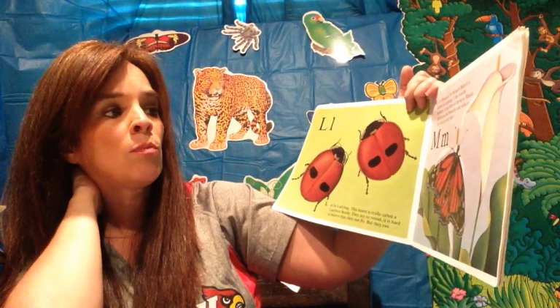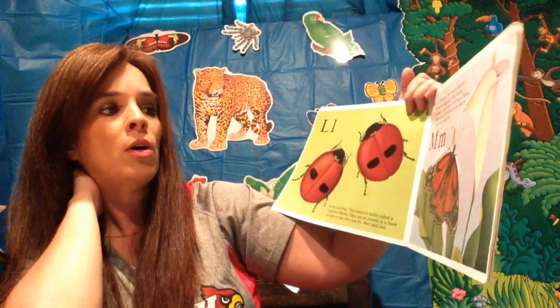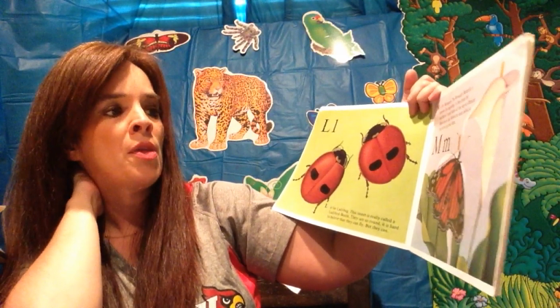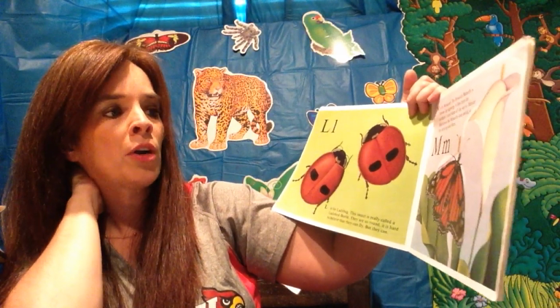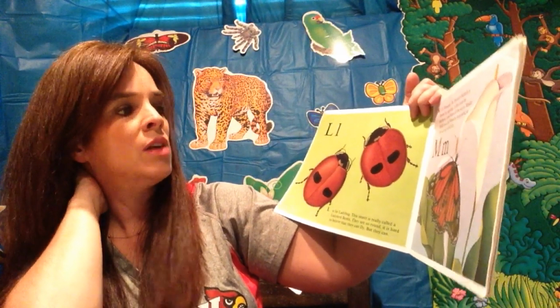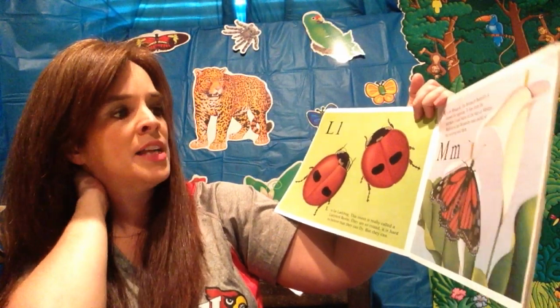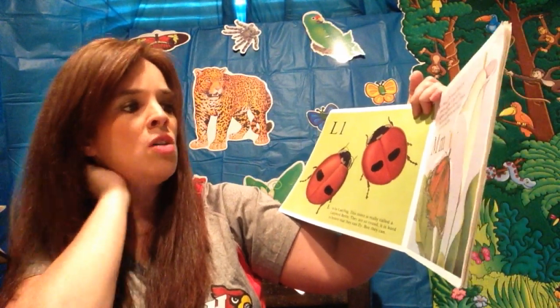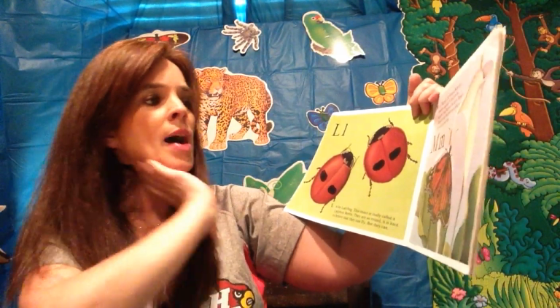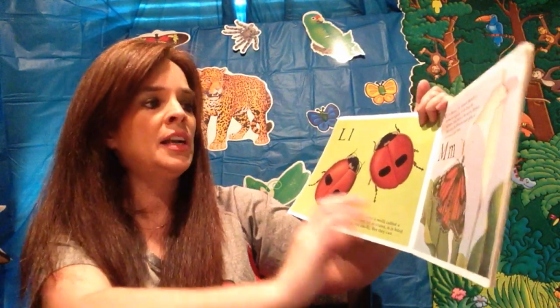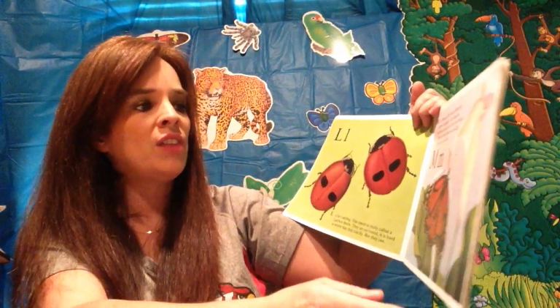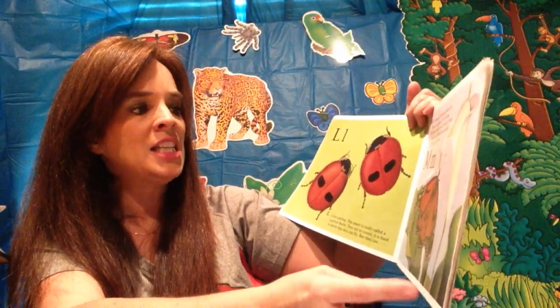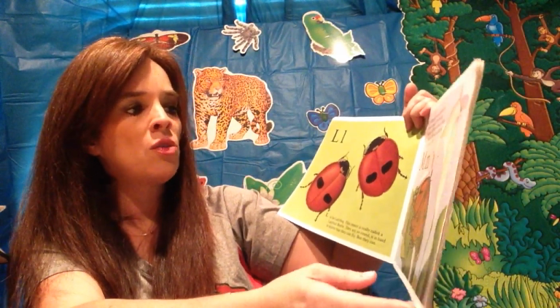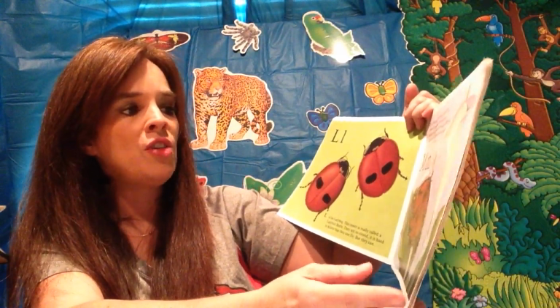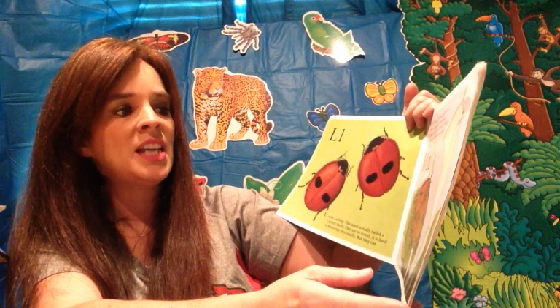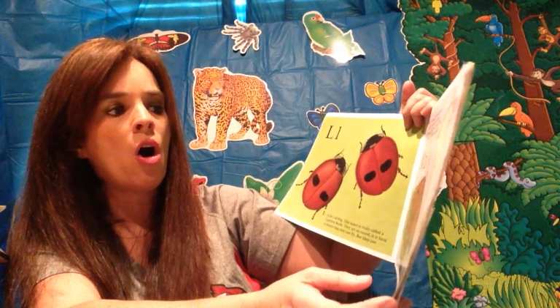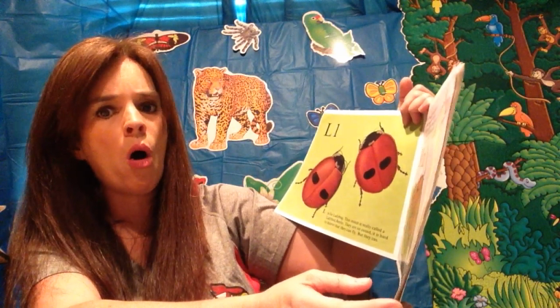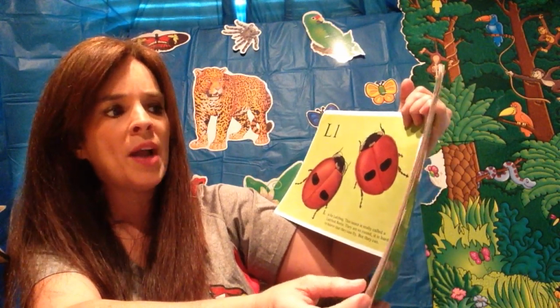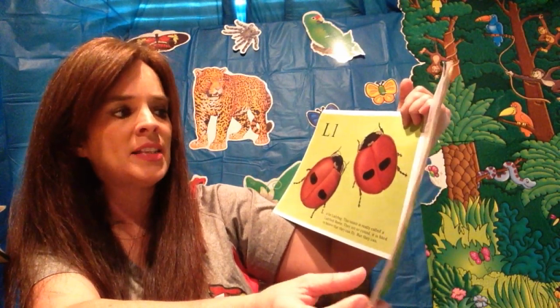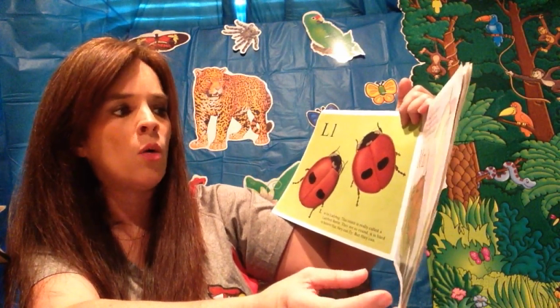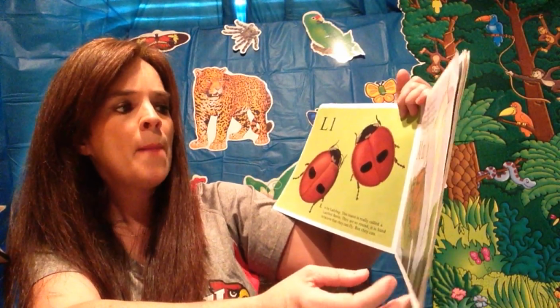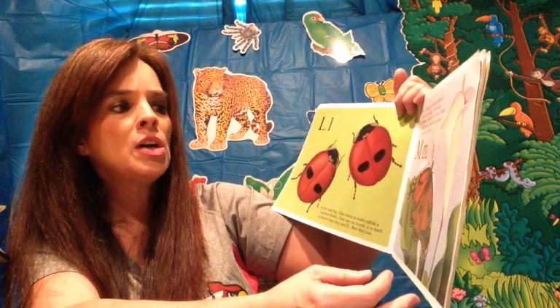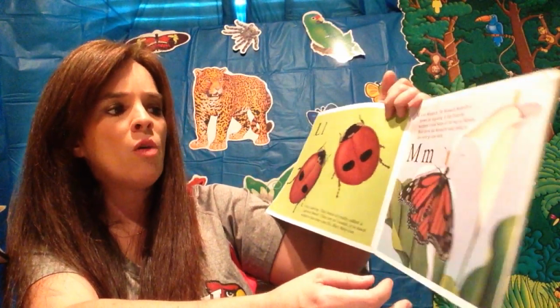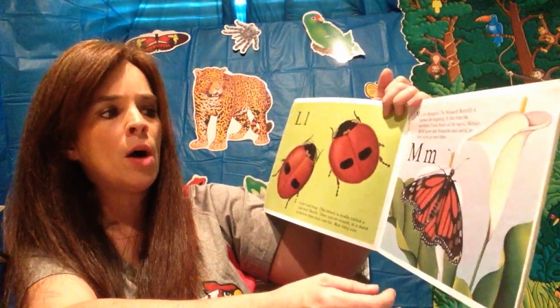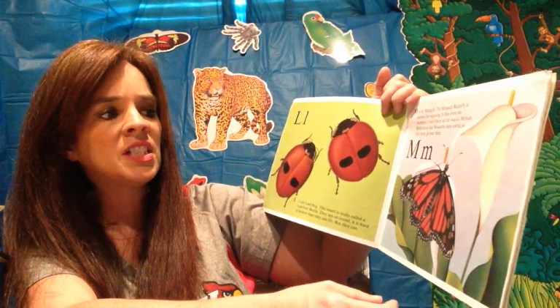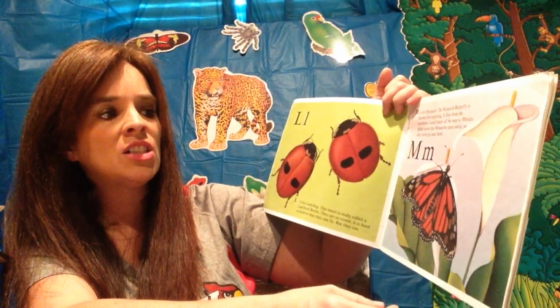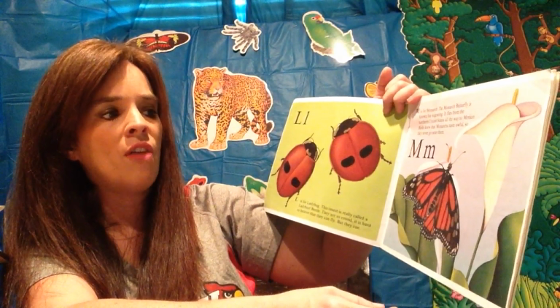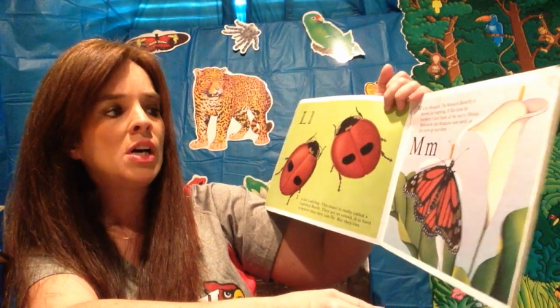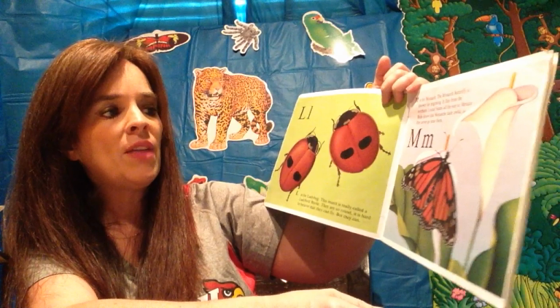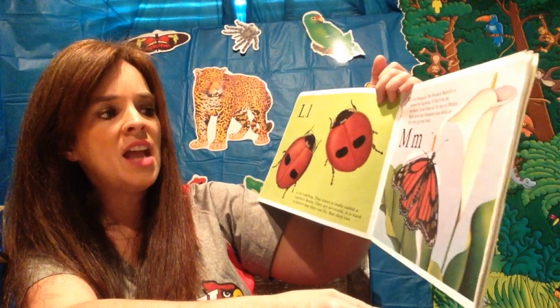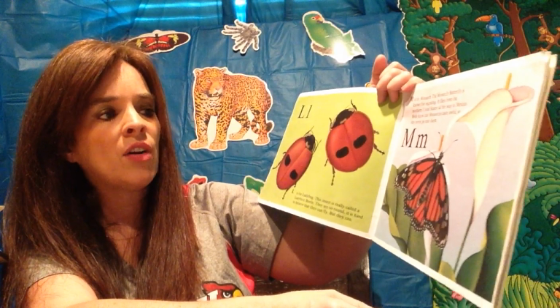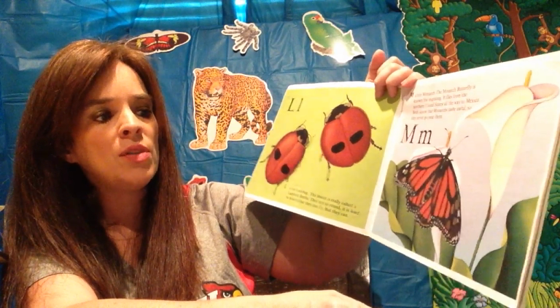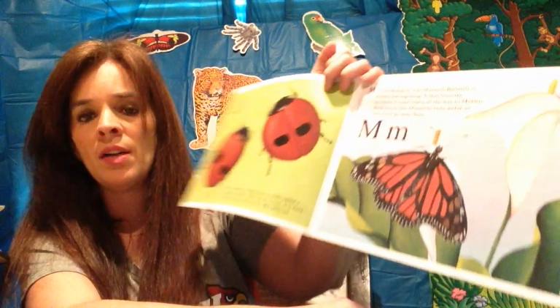M is for monarch. The monarch butterfly is known for migrating. It flies from the northern United States all the way to Mexico. Birds know that monarchs taste awful, so they never go near them.